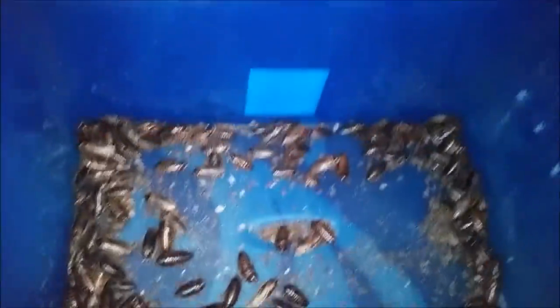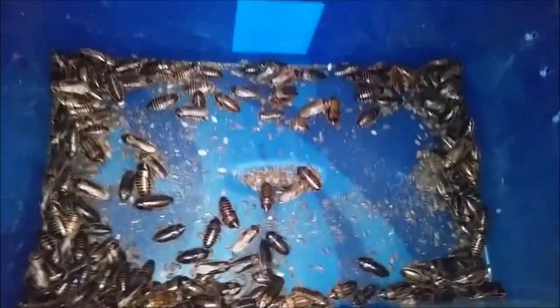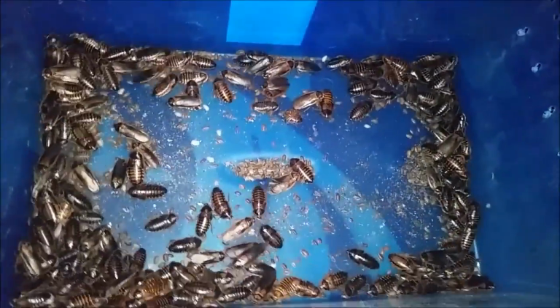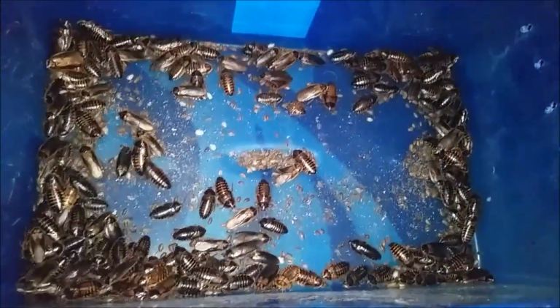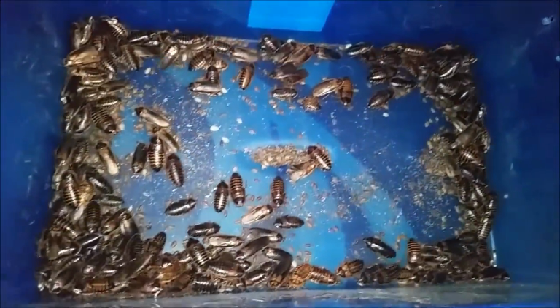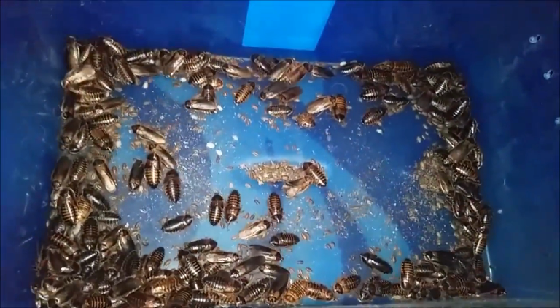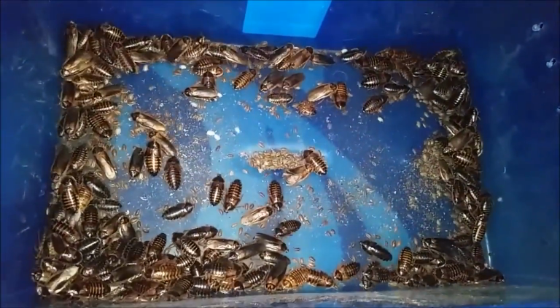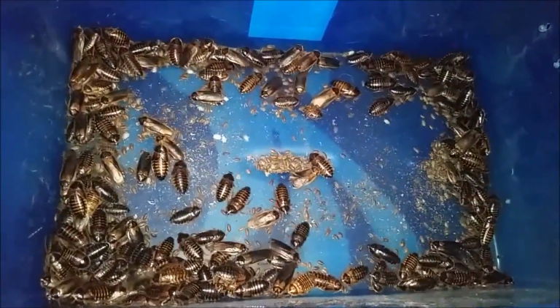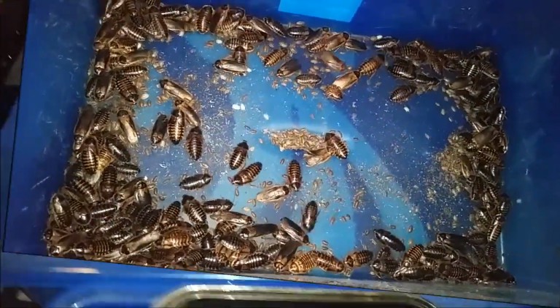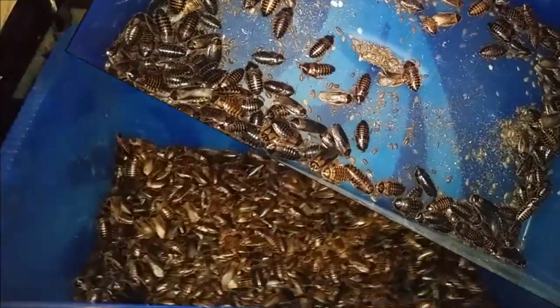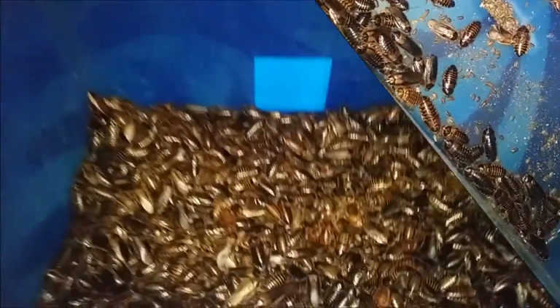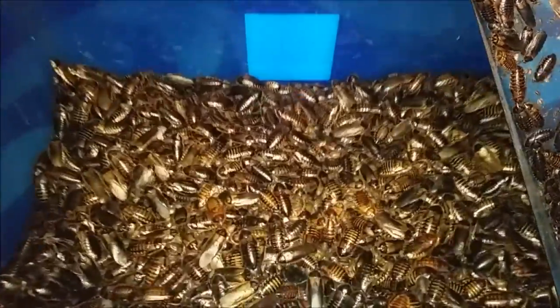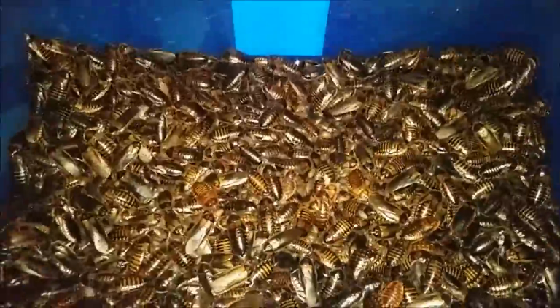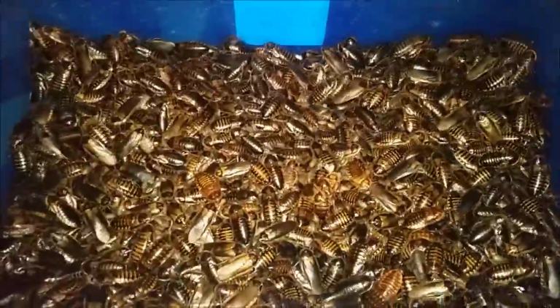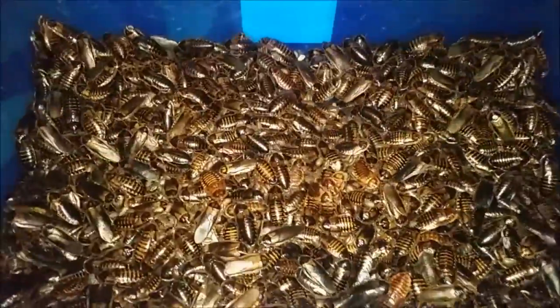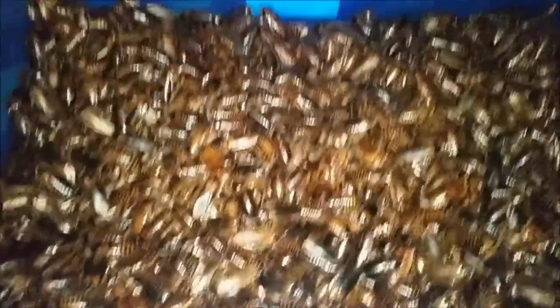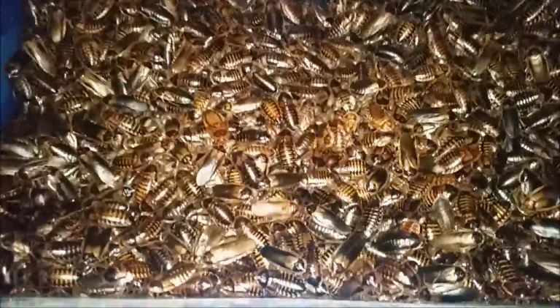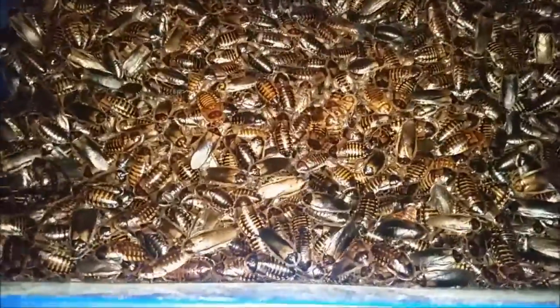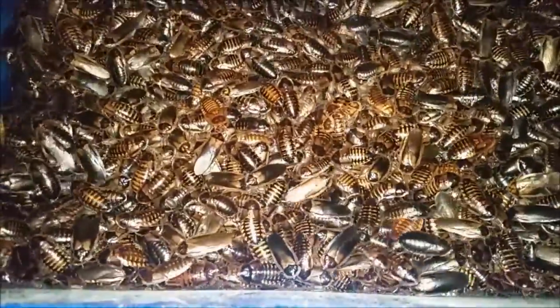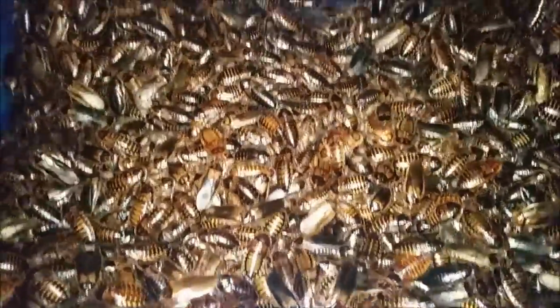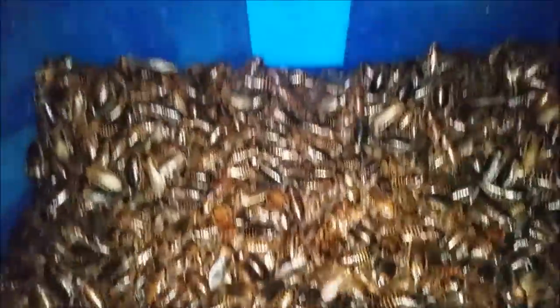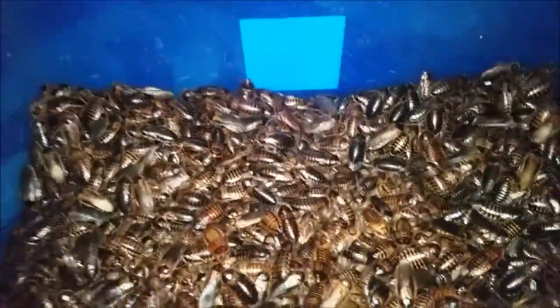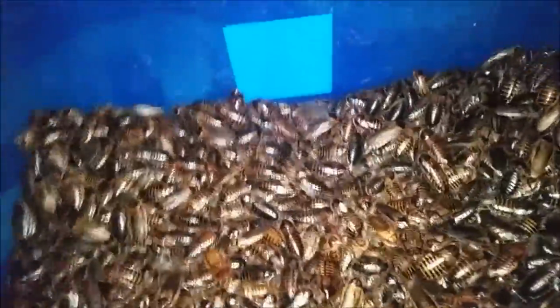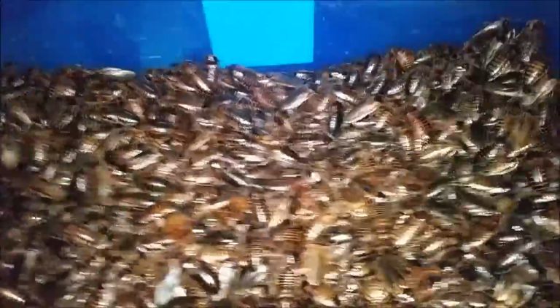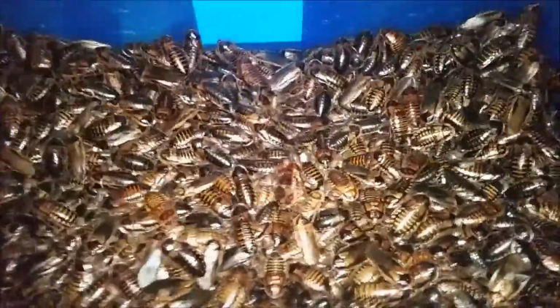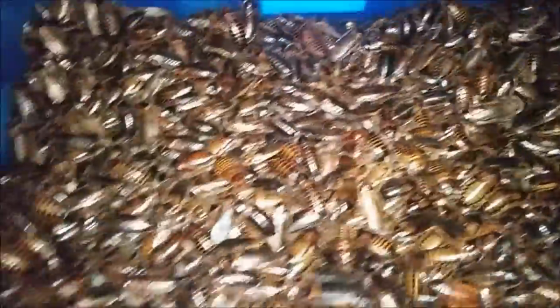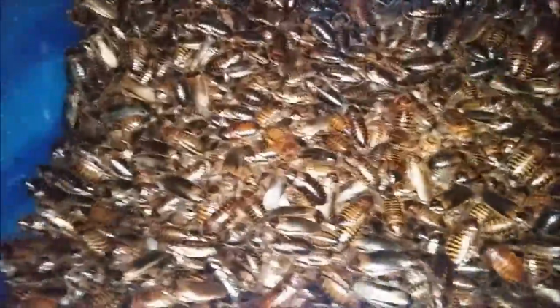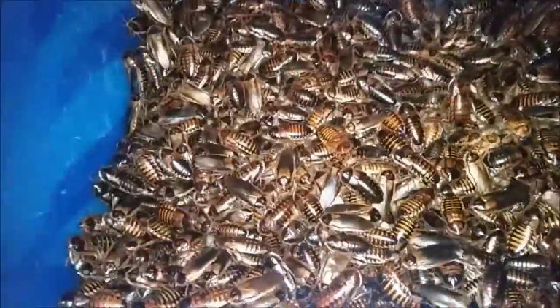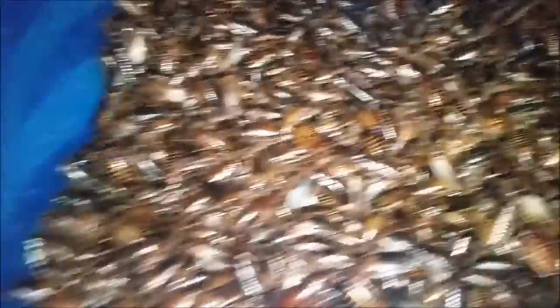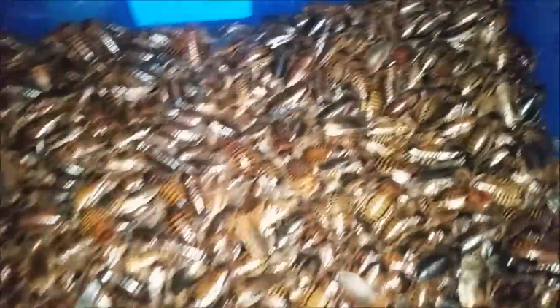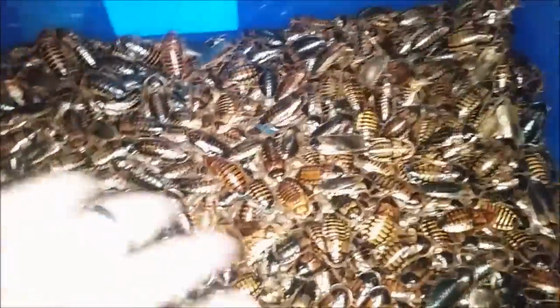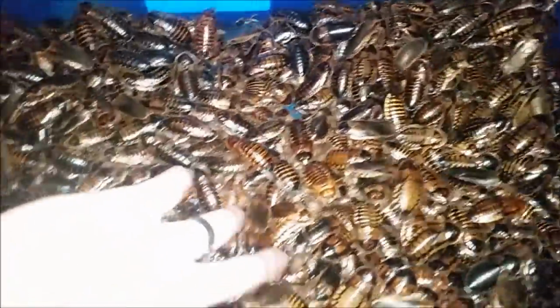Once we have banged them all out into this blue box we will go back to them. We have sorted the bulk of them out, but there are still a few more left in the tub, so I am just going to go through these now.